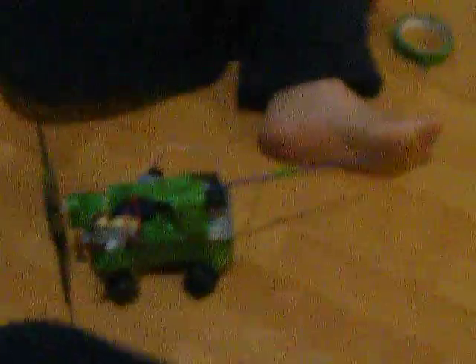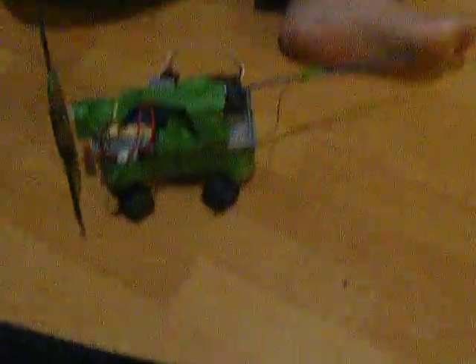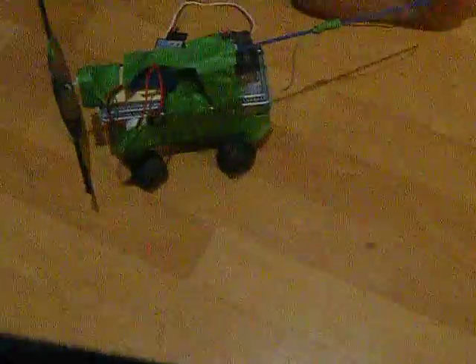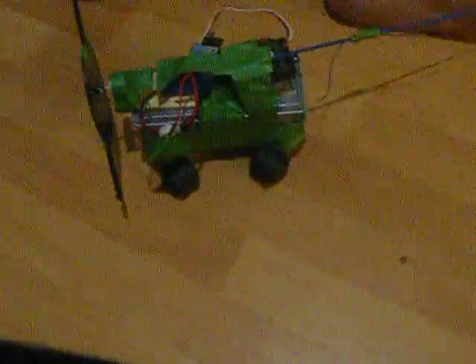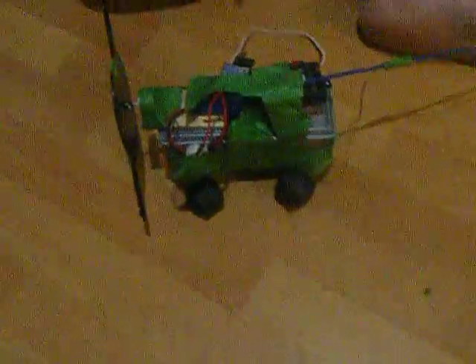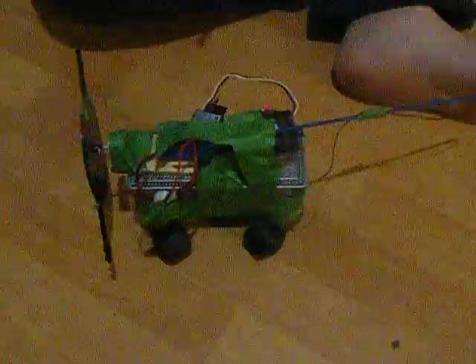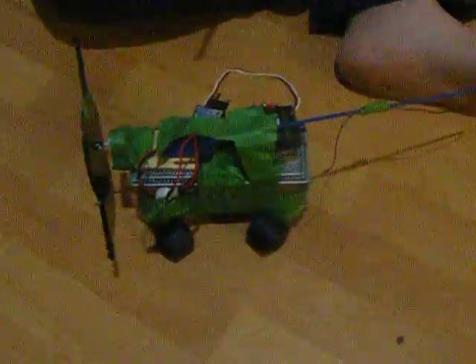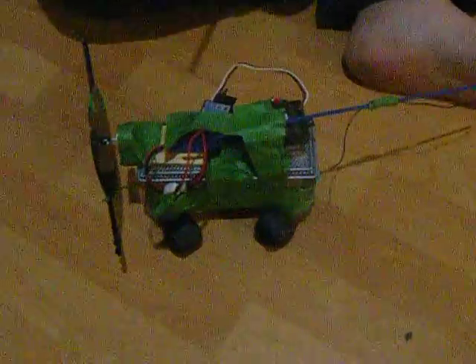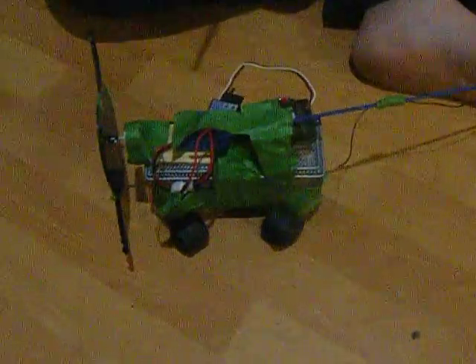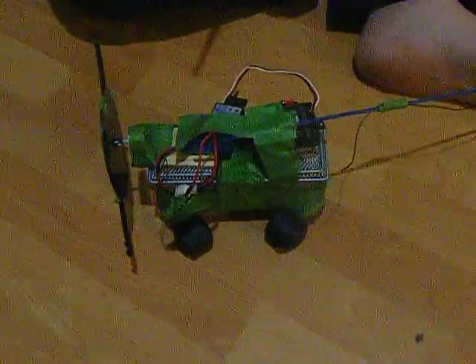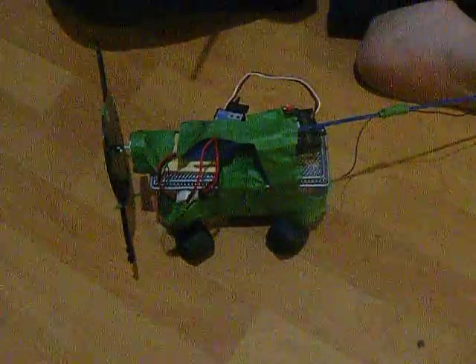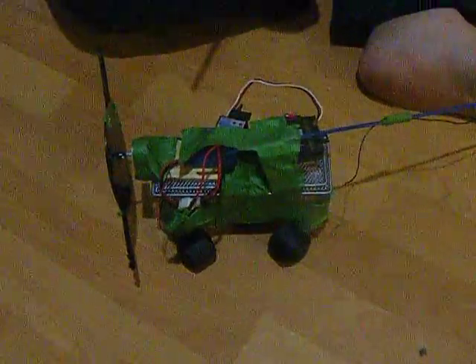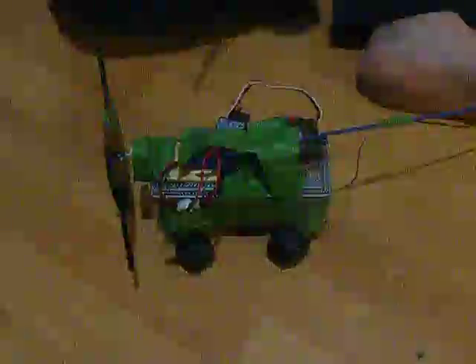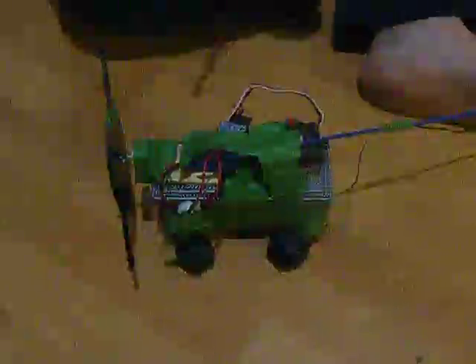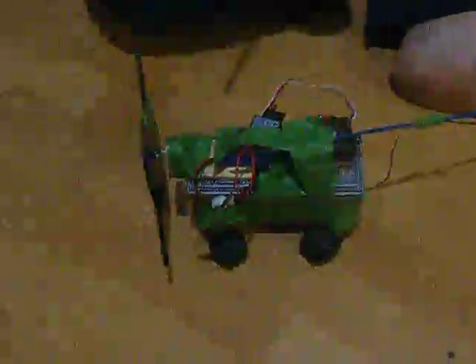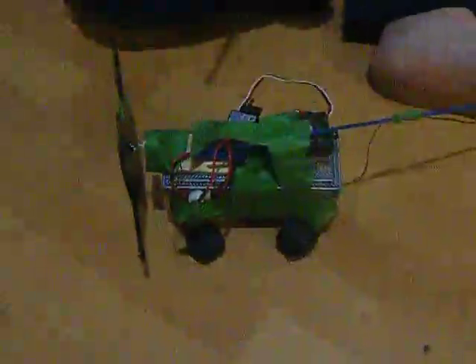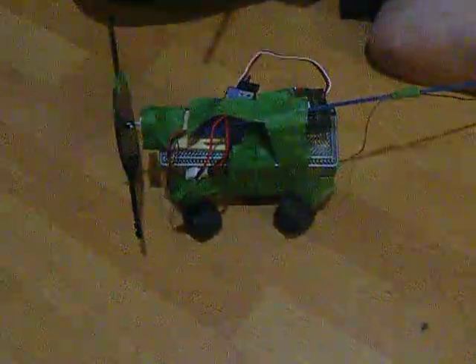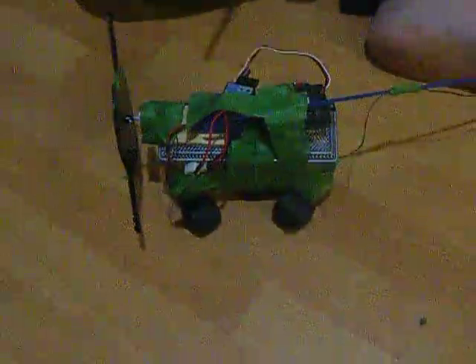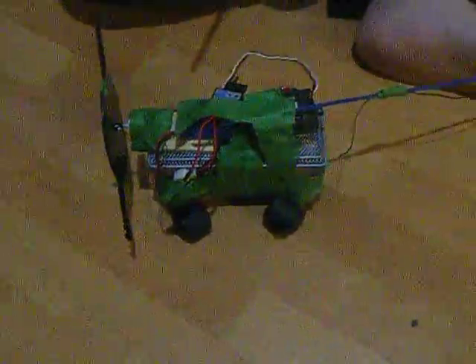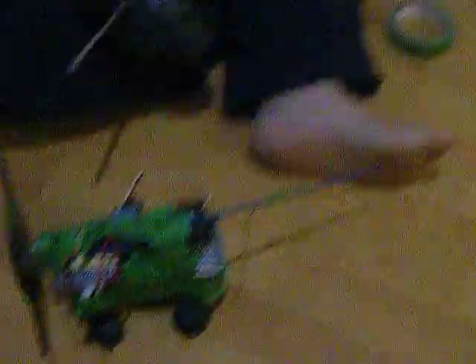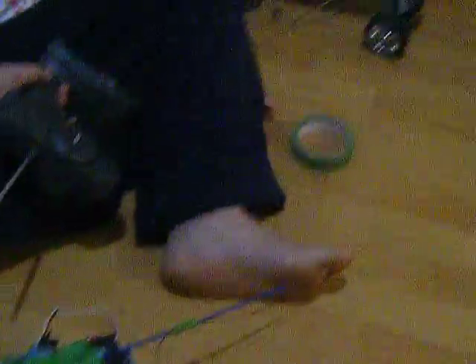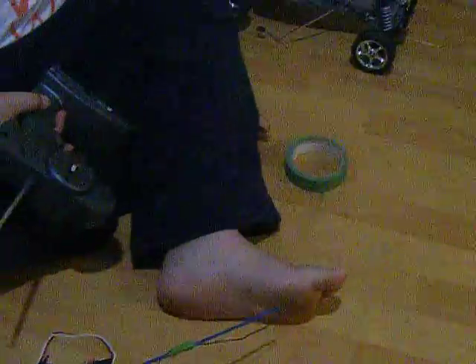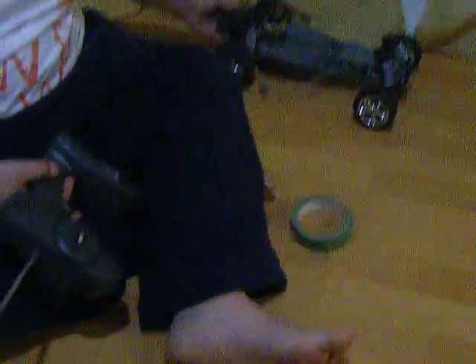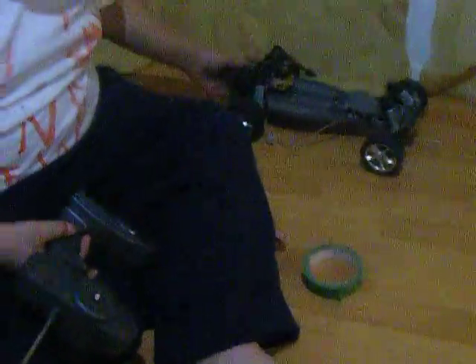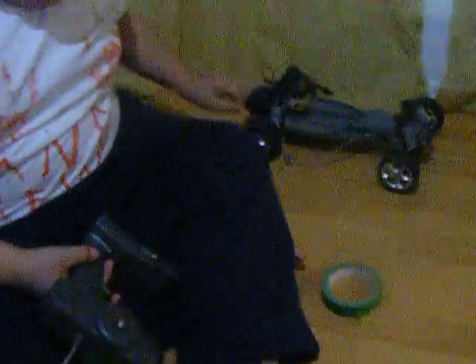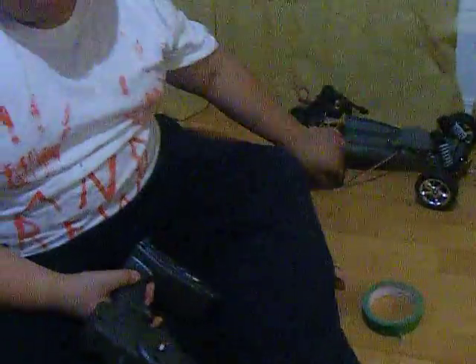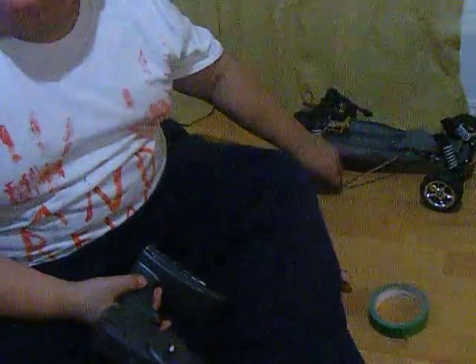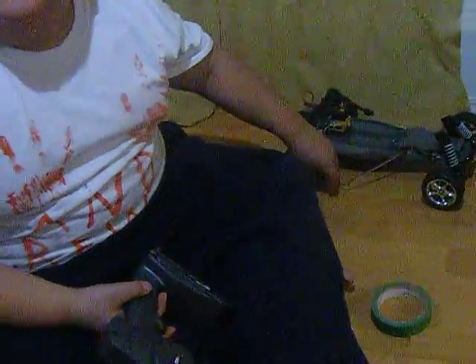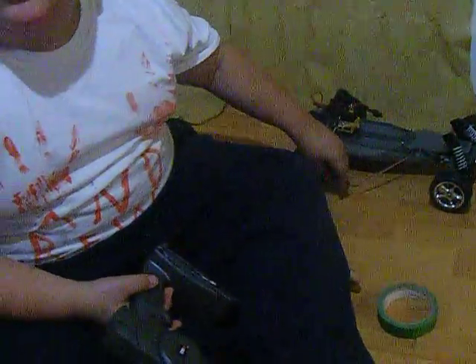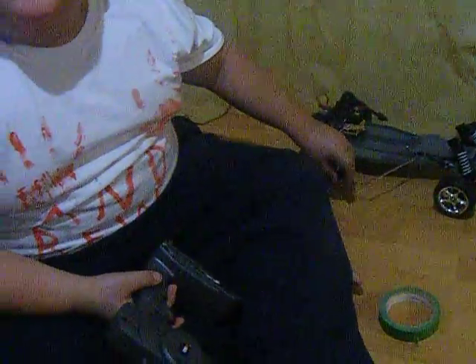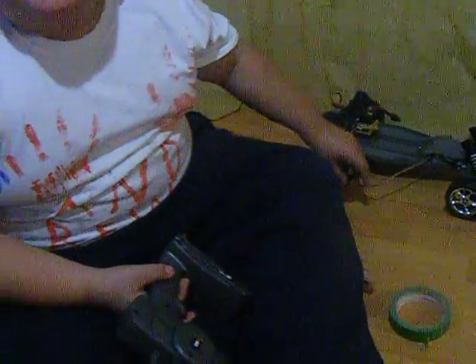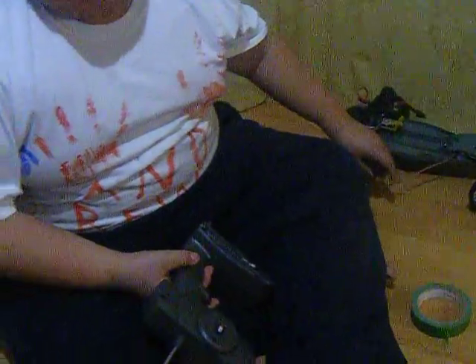Uncle, if you get mad at me, I only used the receiver from my RC. It's okay, I know how to put it back together.